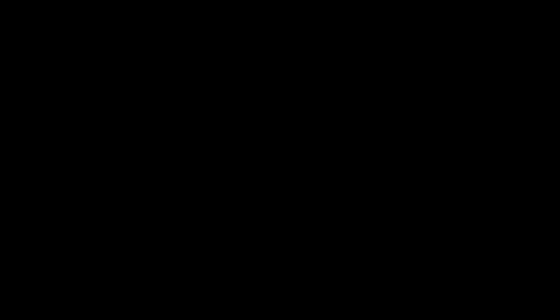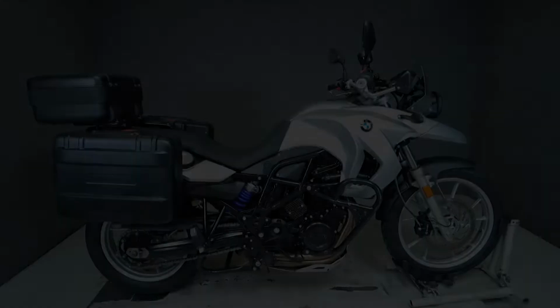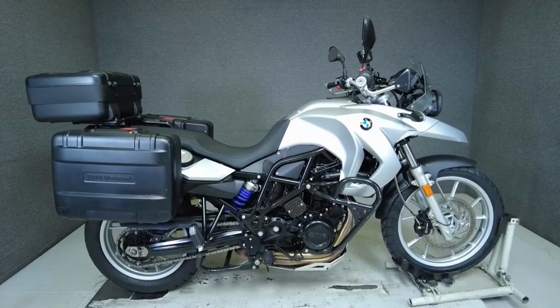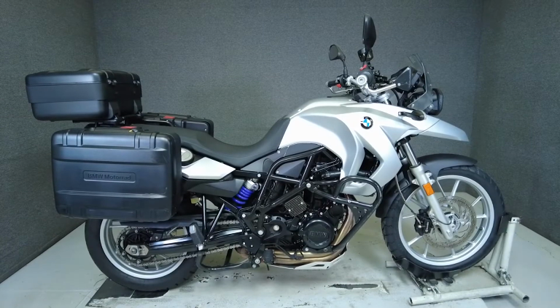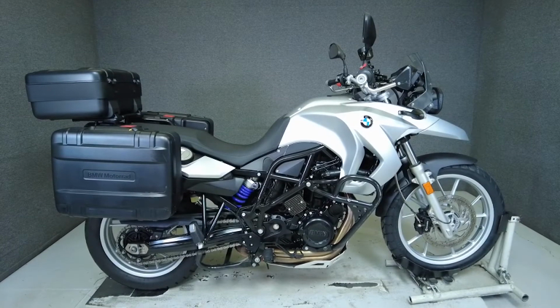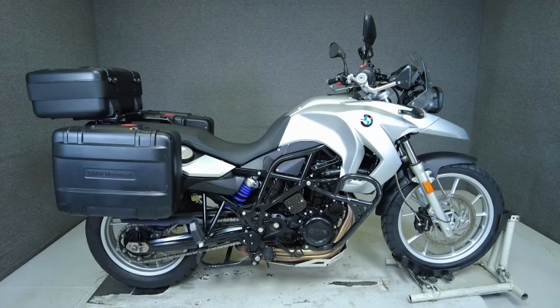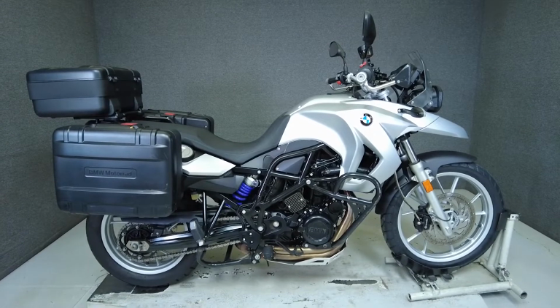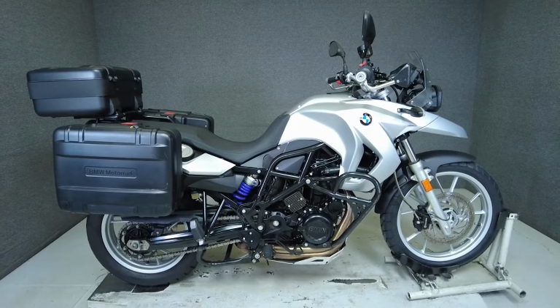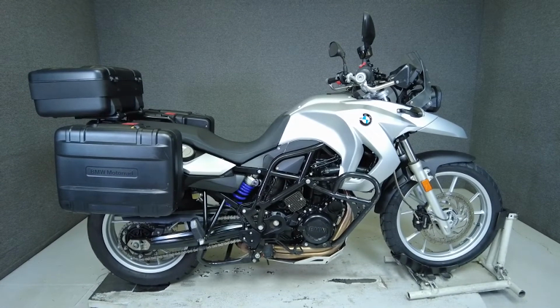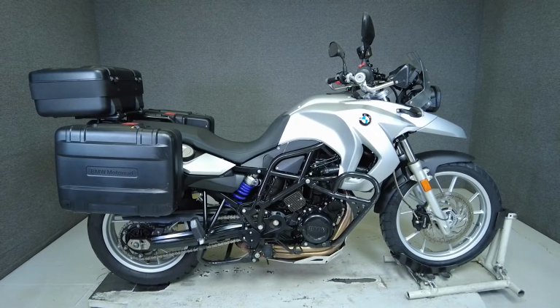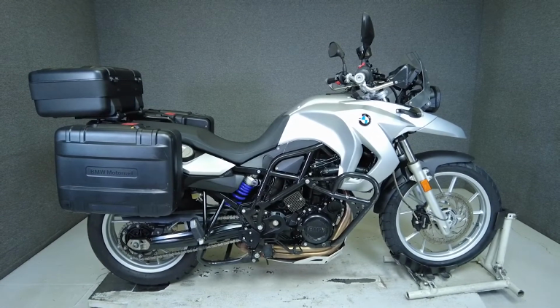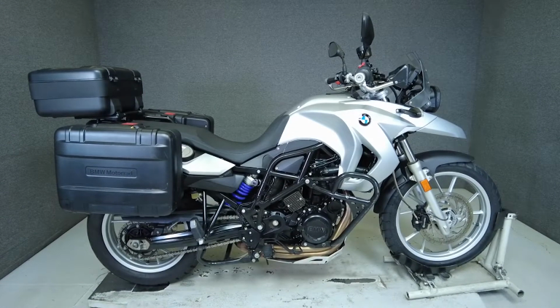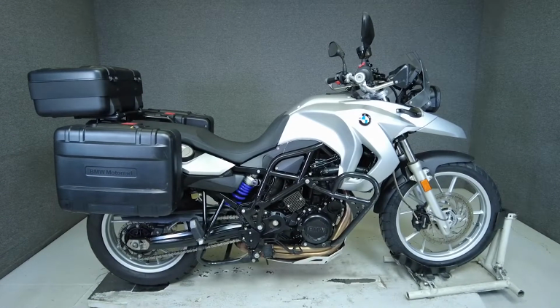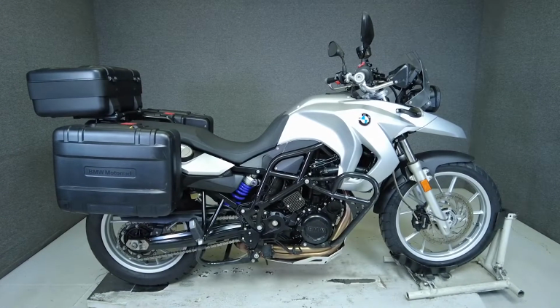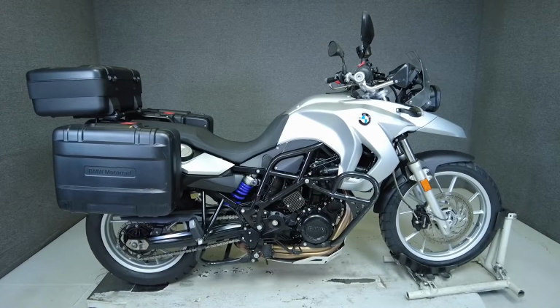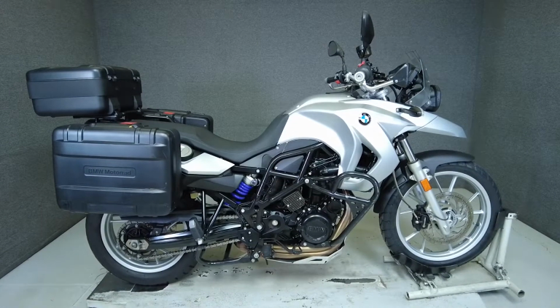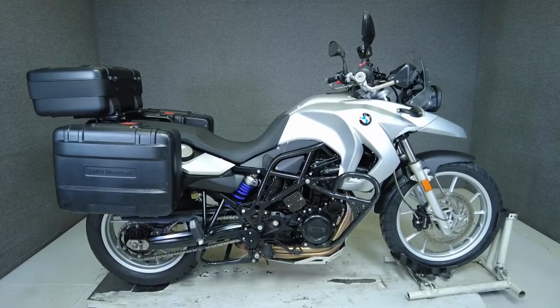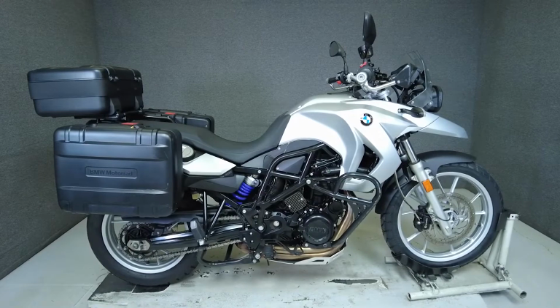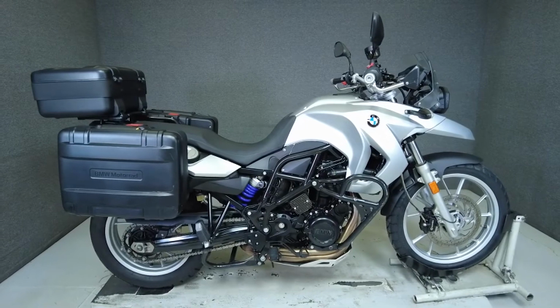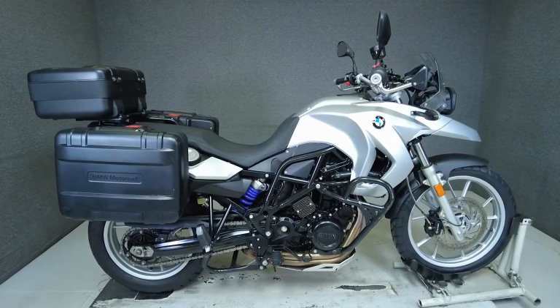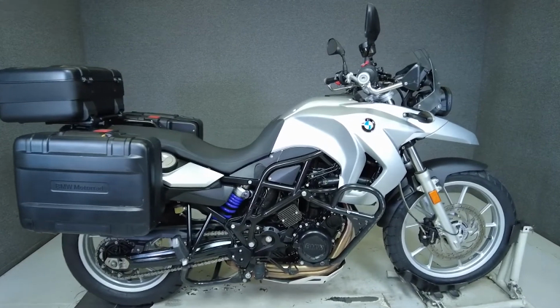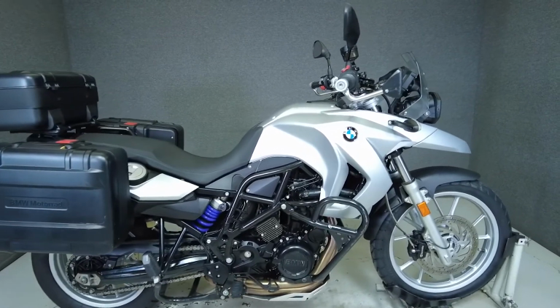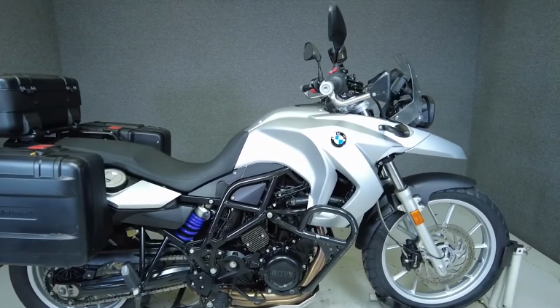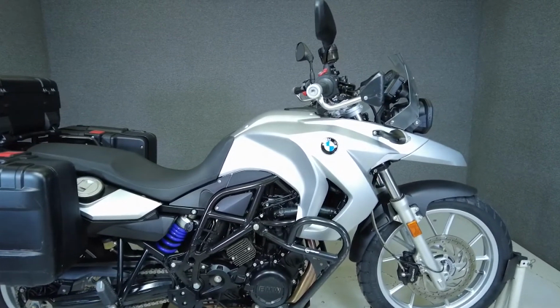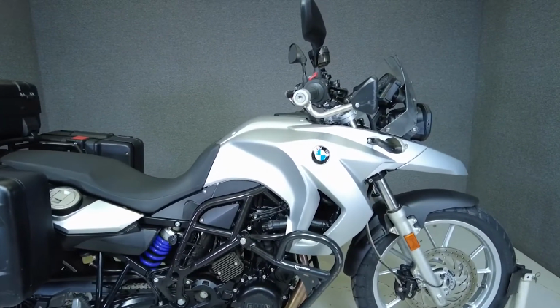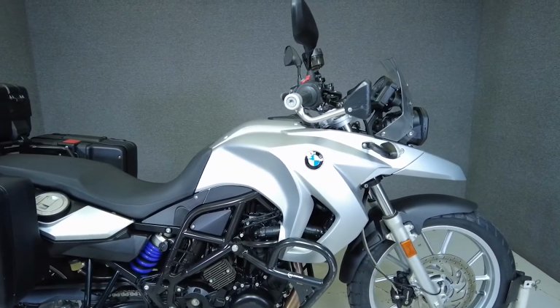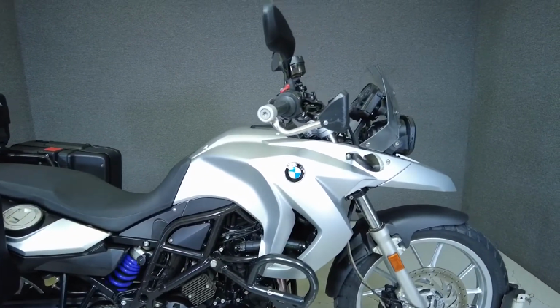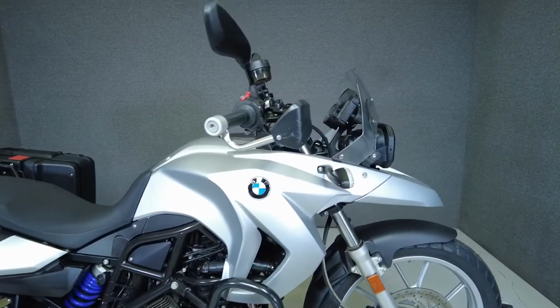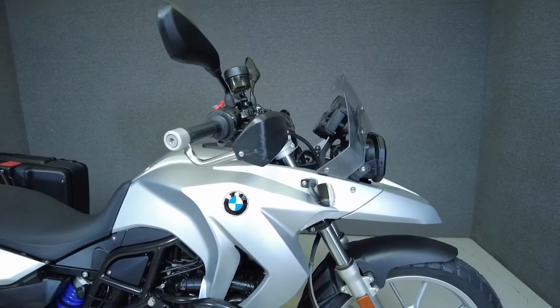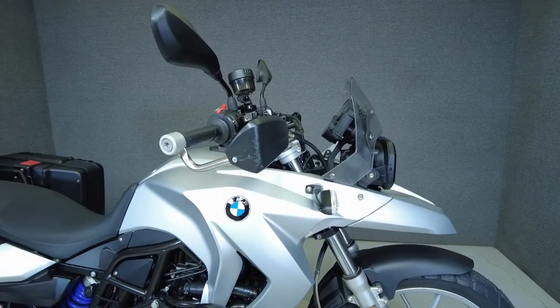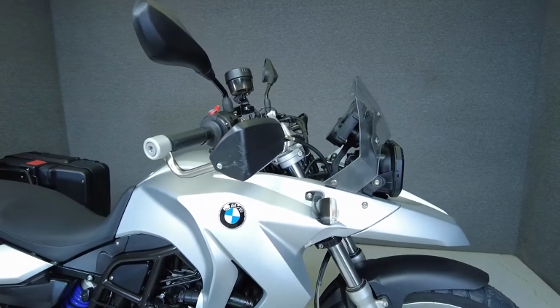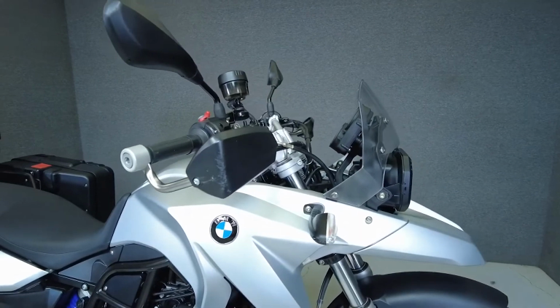Hey everyone, this is Keegan from National Power Sports. This 2010 BMW F650GS with 12,634 miles passes New Hampshire State Inspection and runs well.